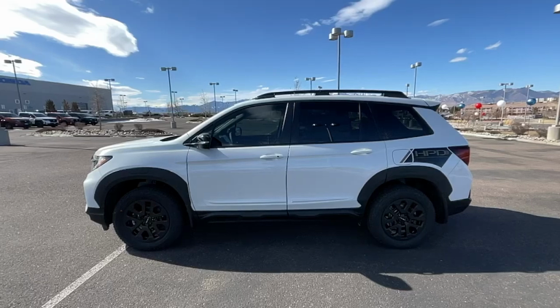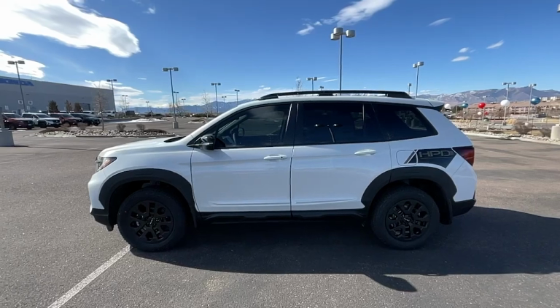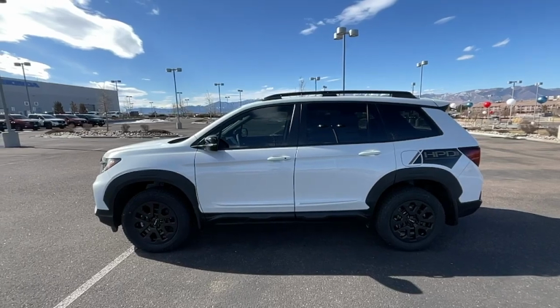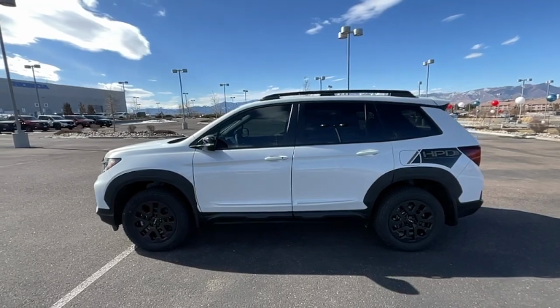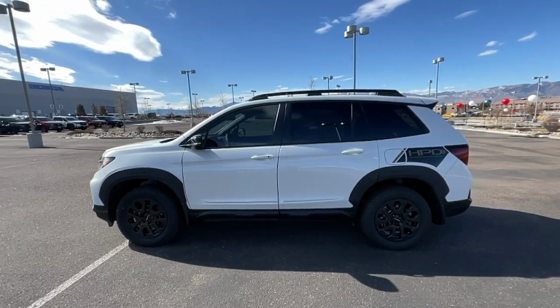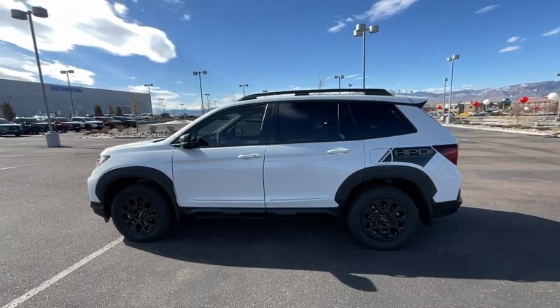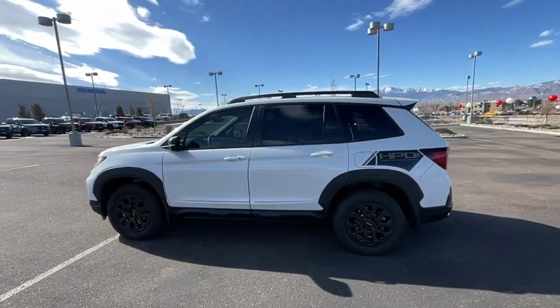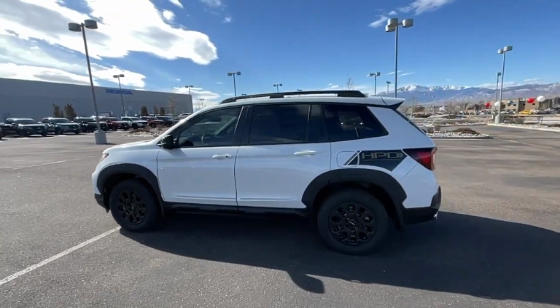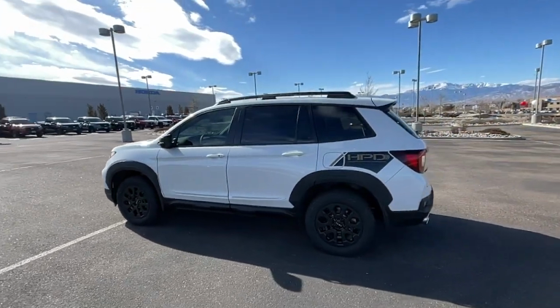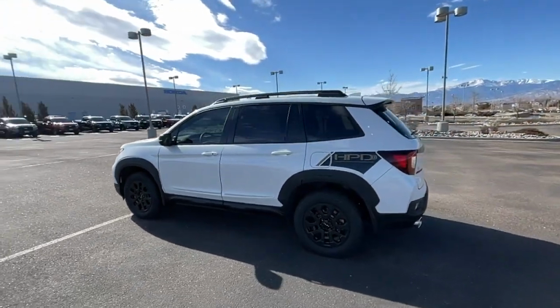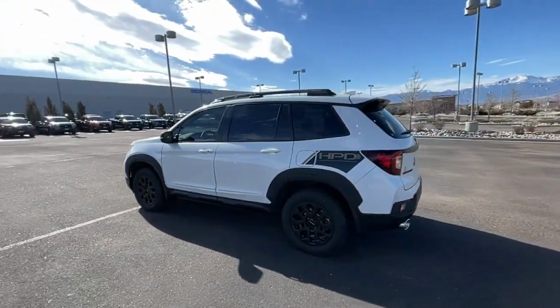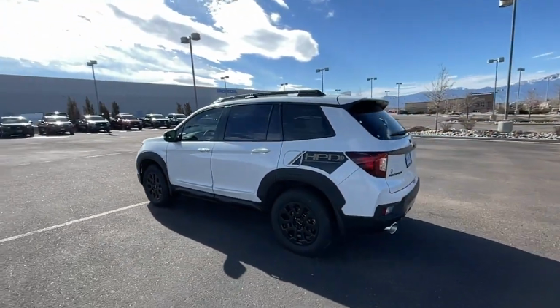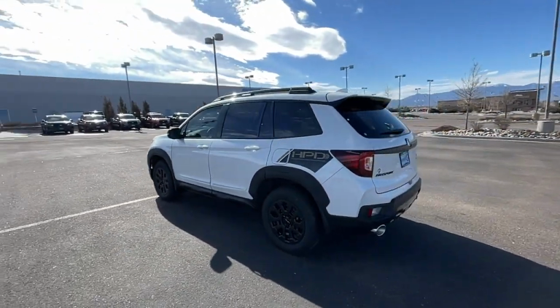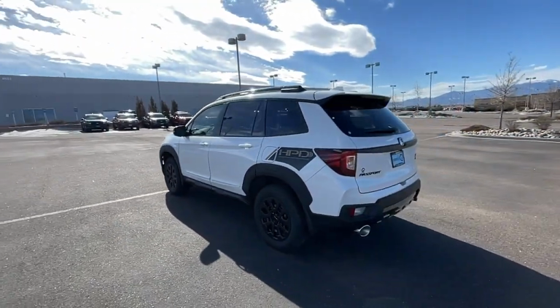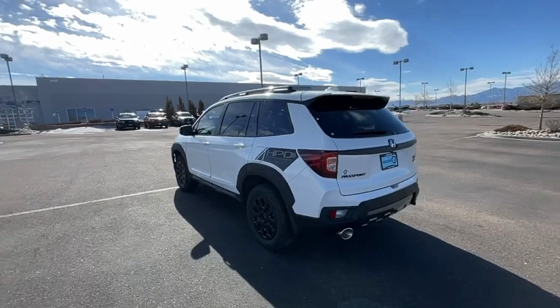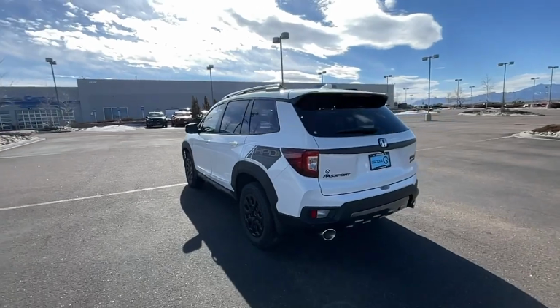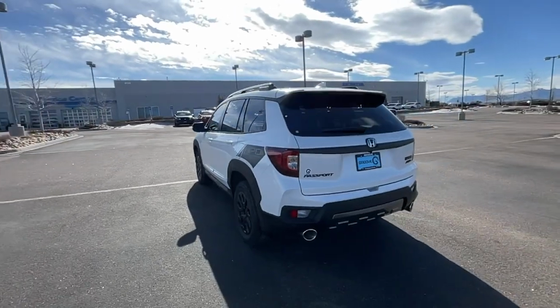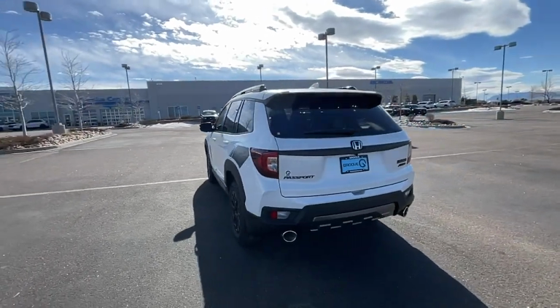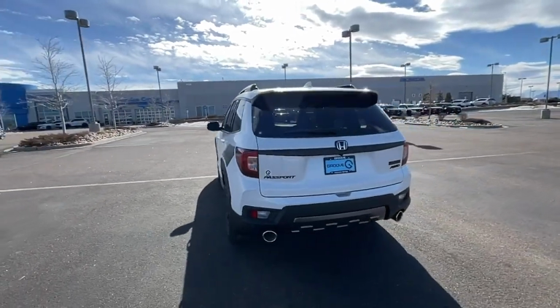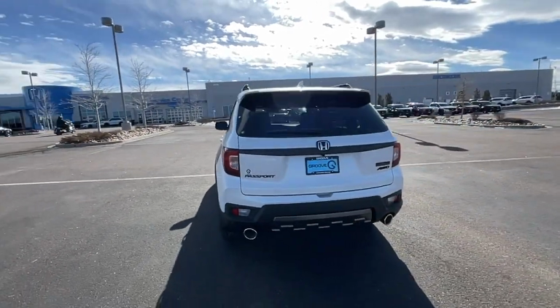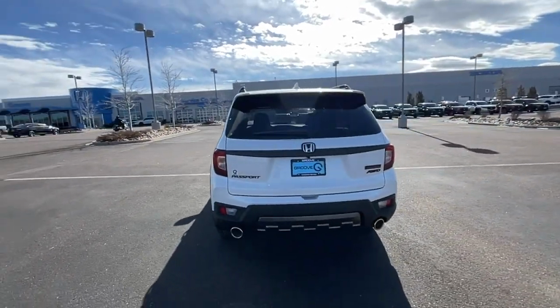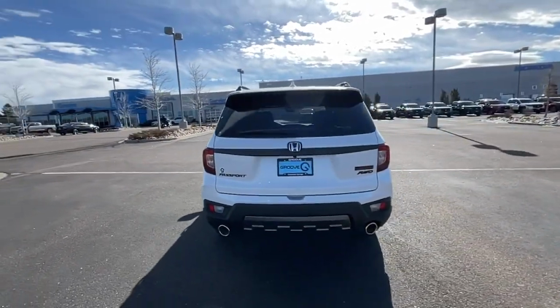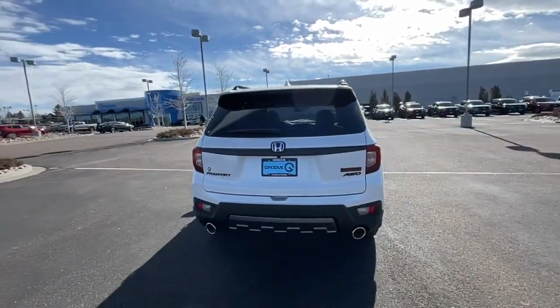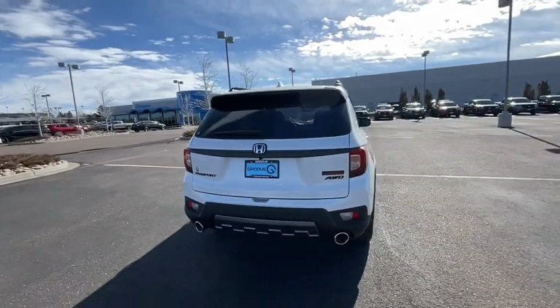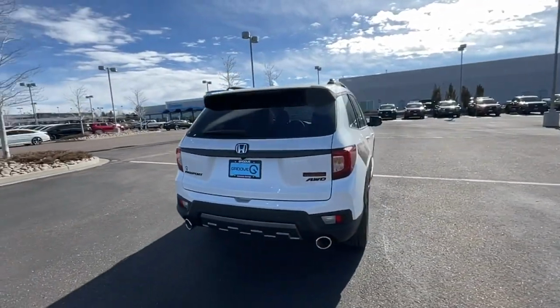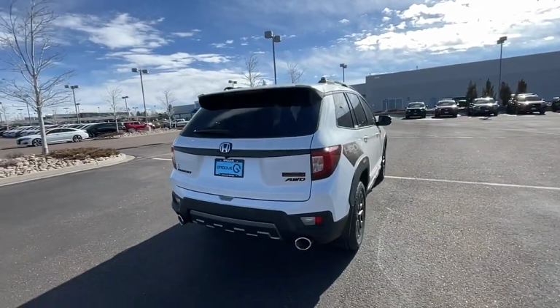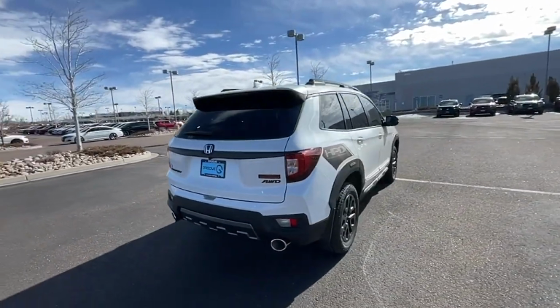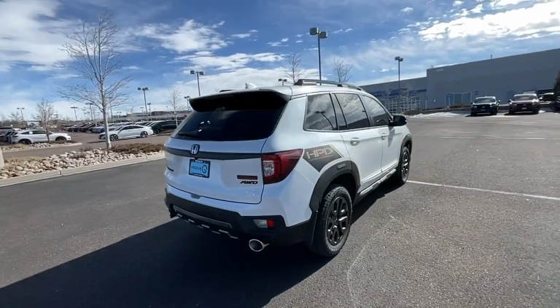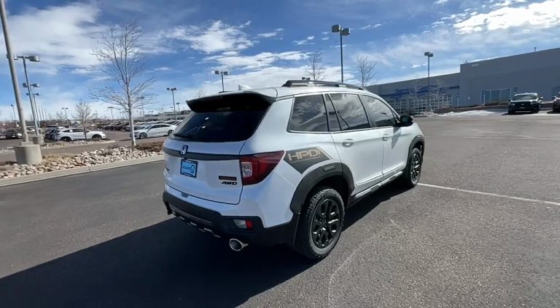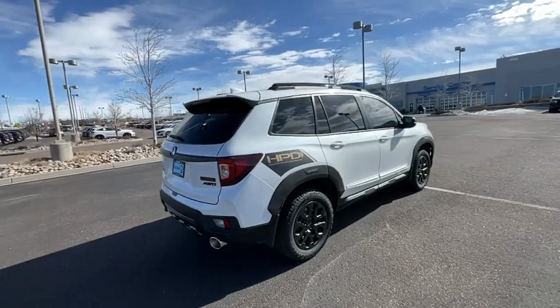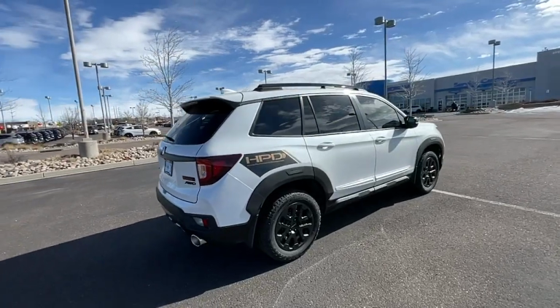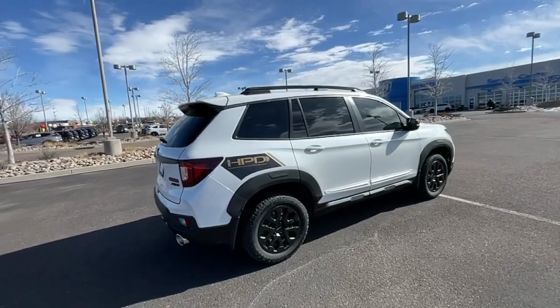Here is a wonderful 2023 Honda Passport — the mid-sized crossover with all the features you need to make your outdoor adventures fun and comfortable.